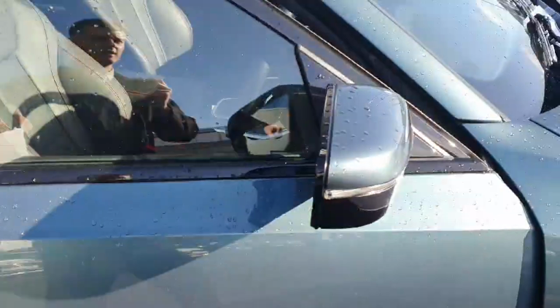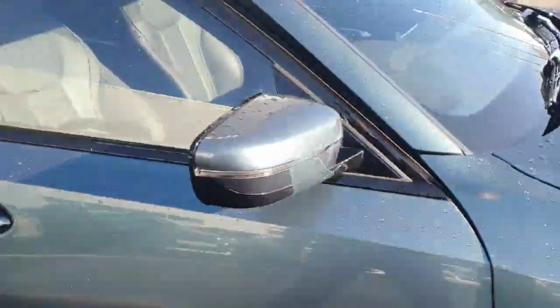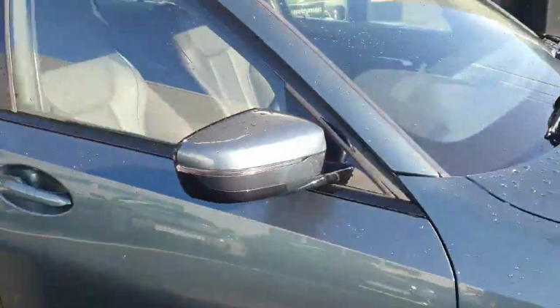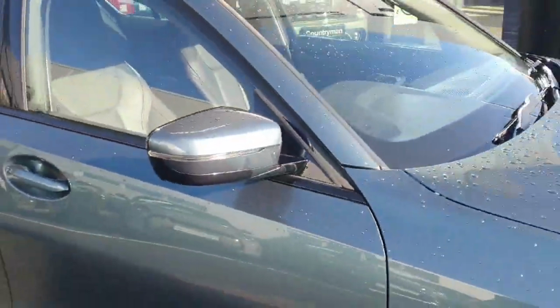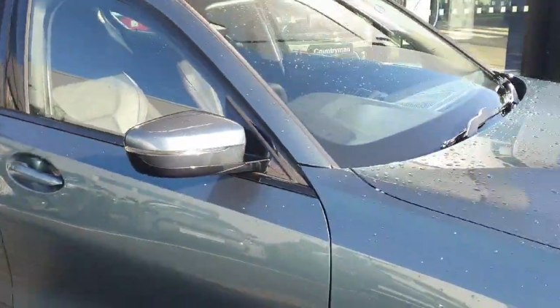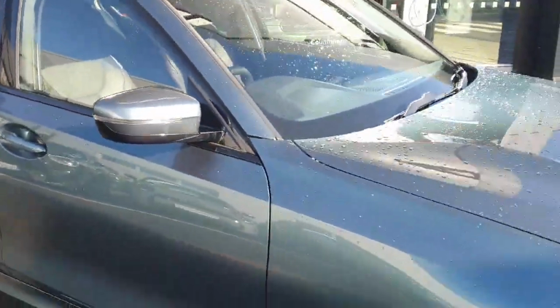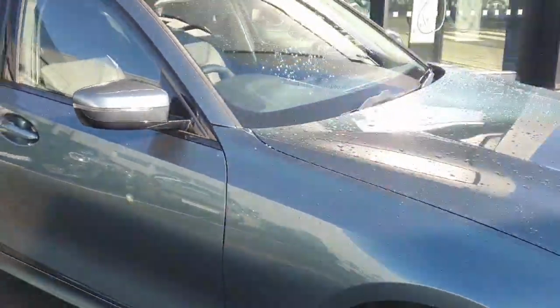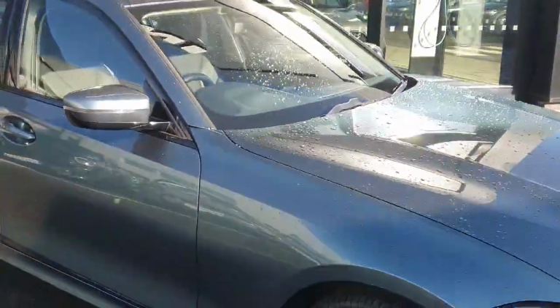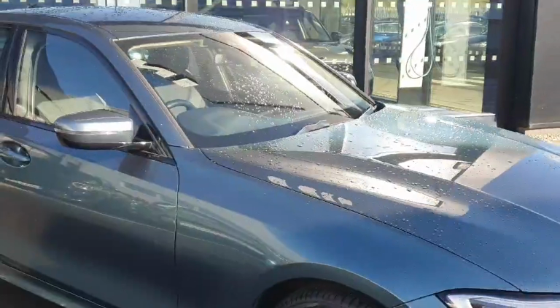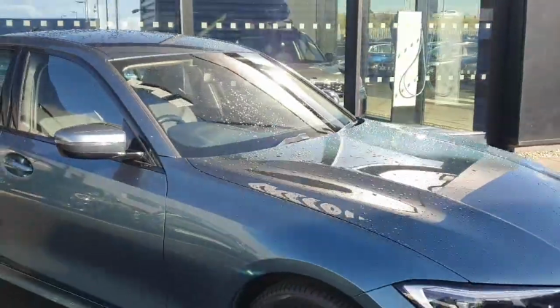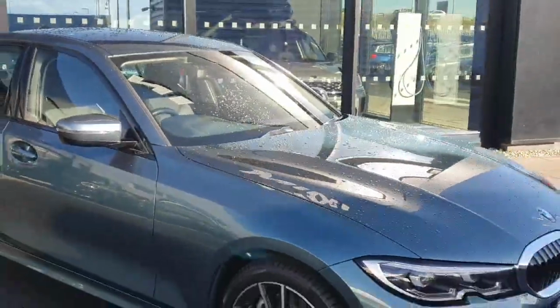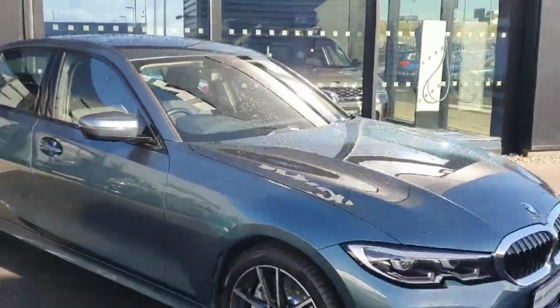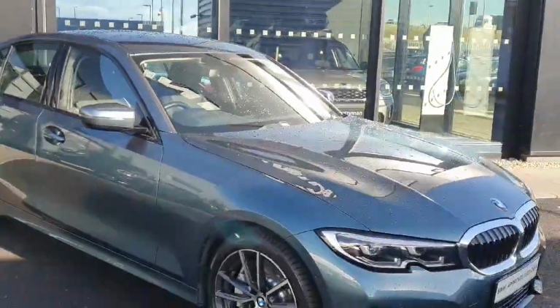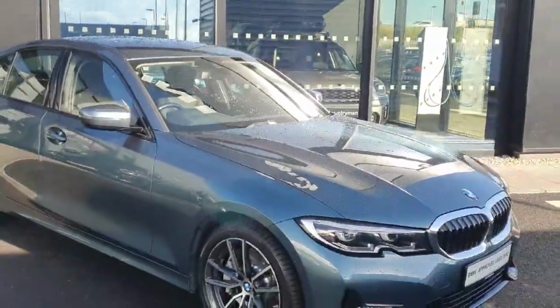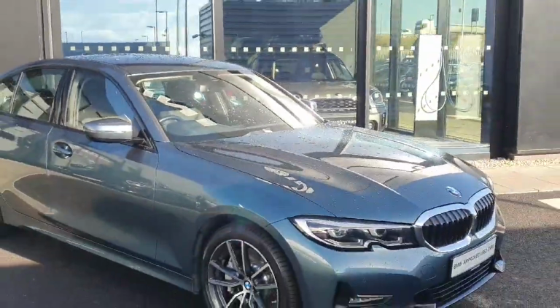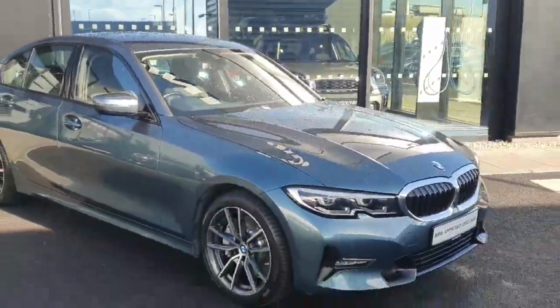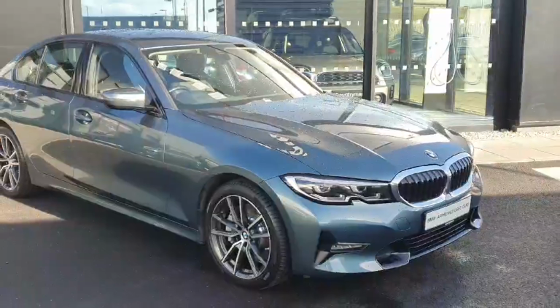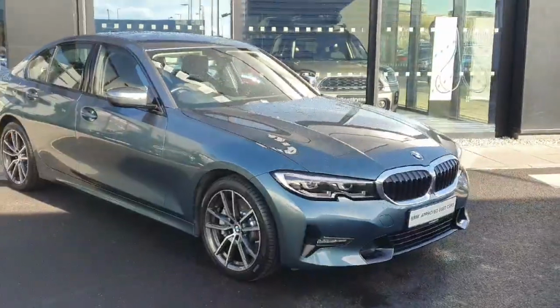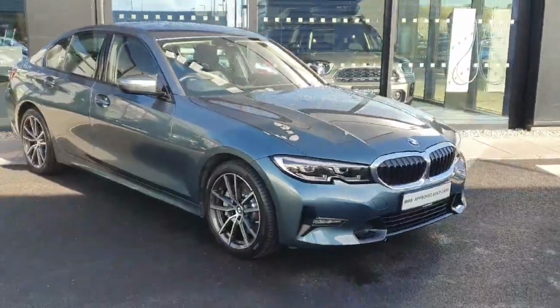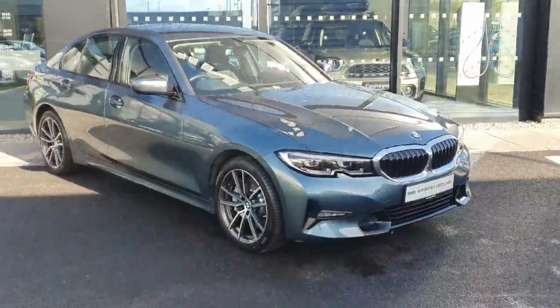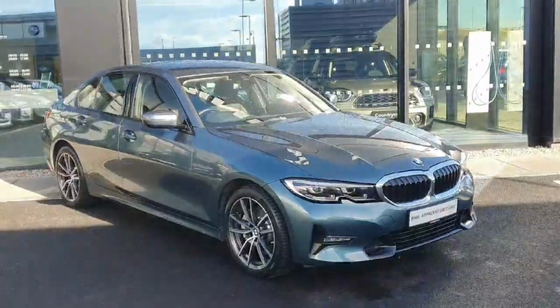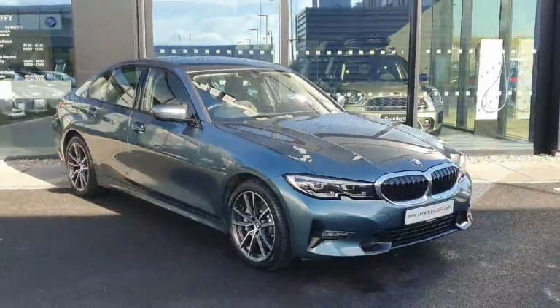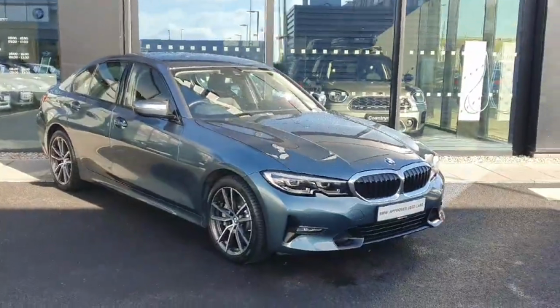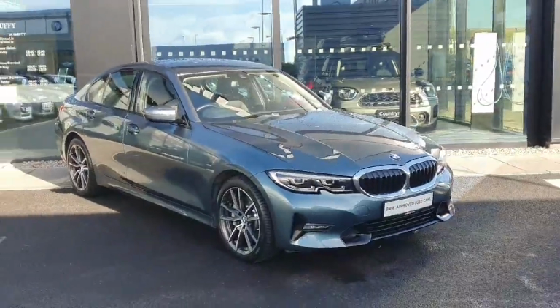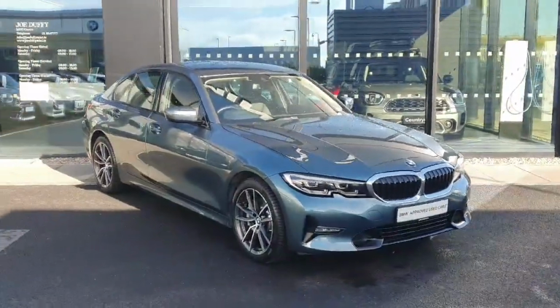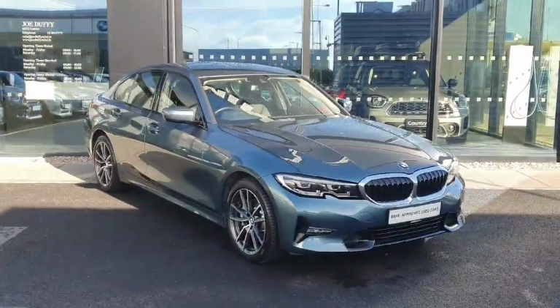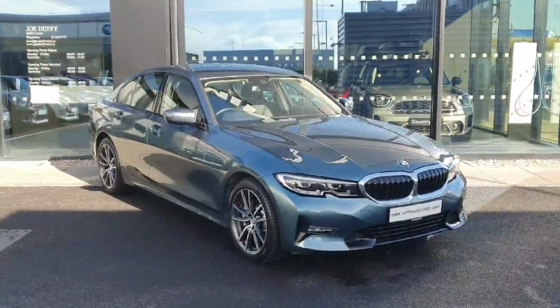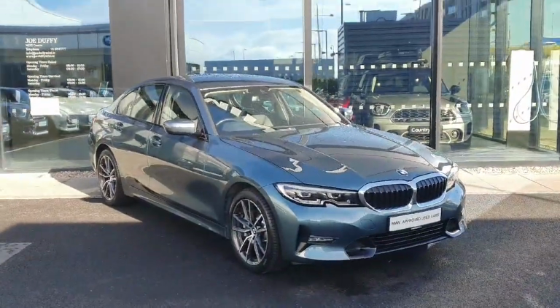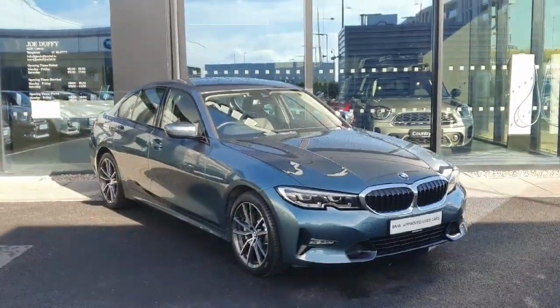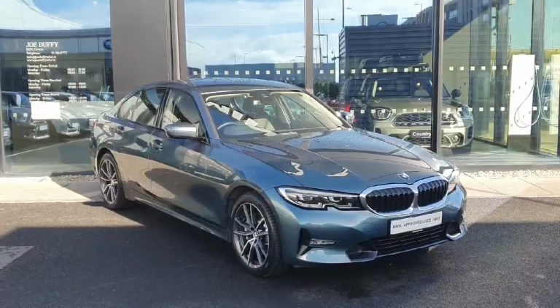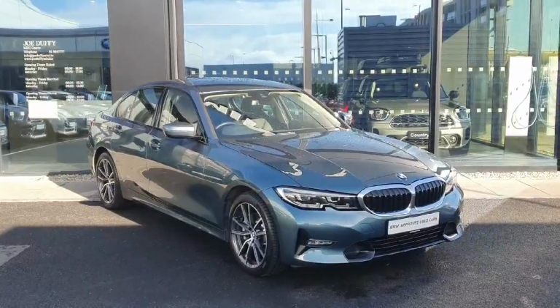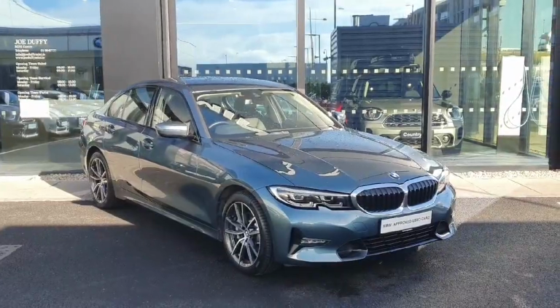If you have any further questions about this car or would like to come in for a test drive, don't hesitate to call us at Joe Duffy's BMW in Charlestown.